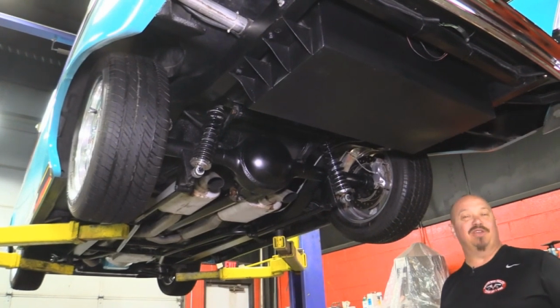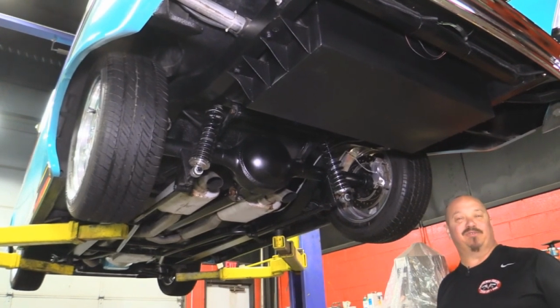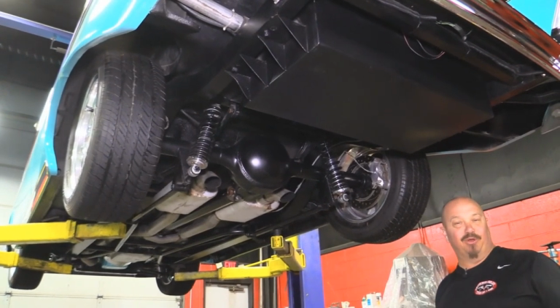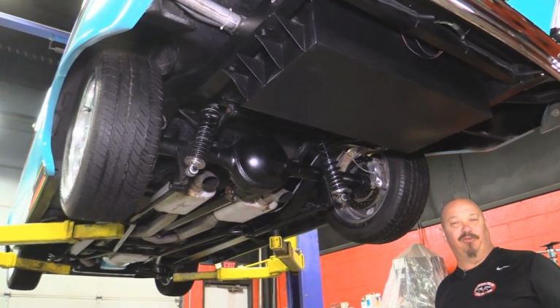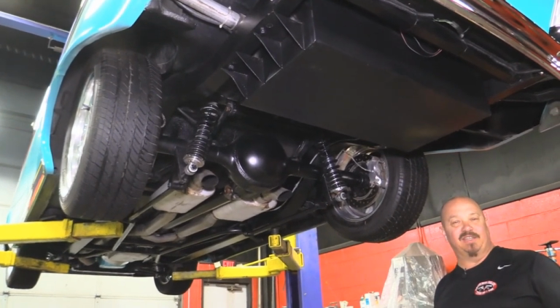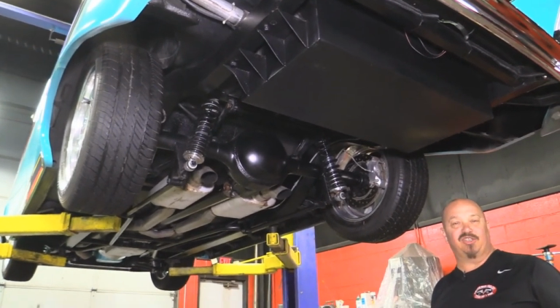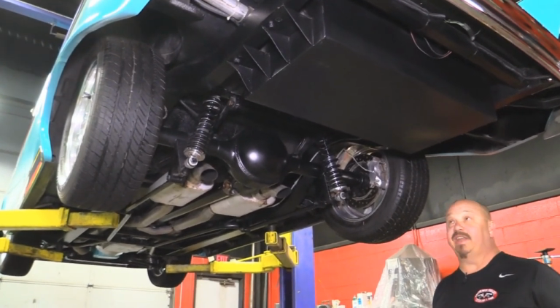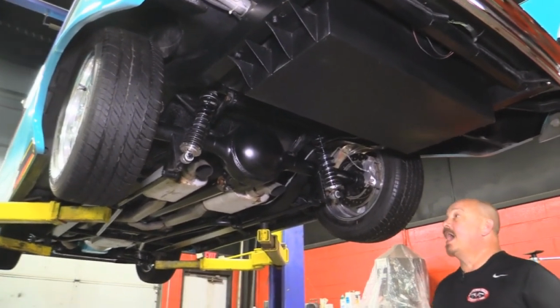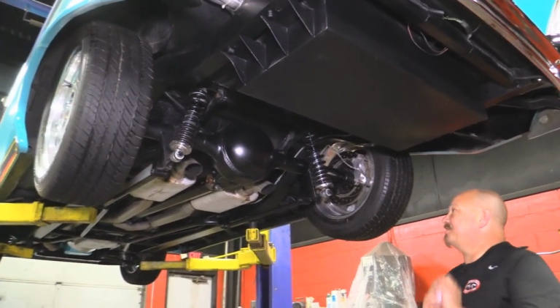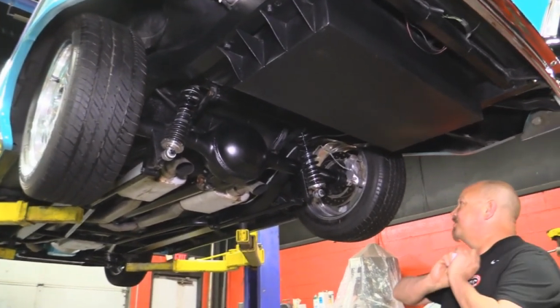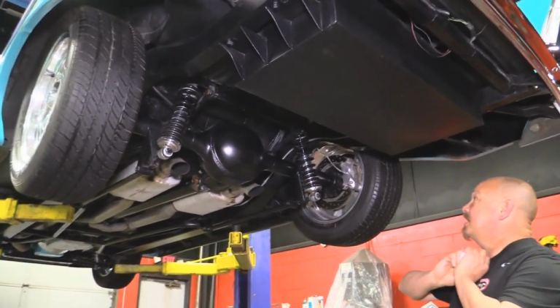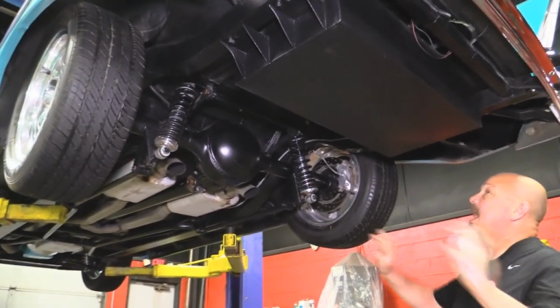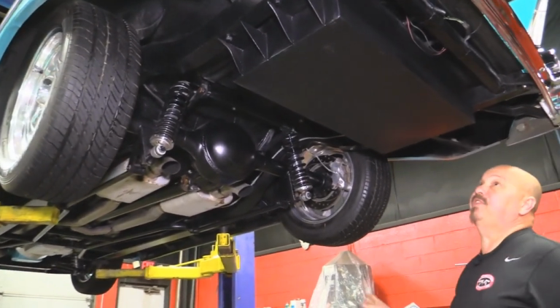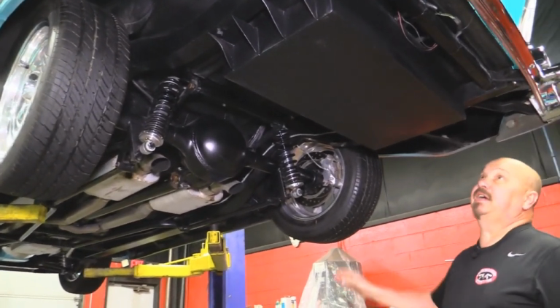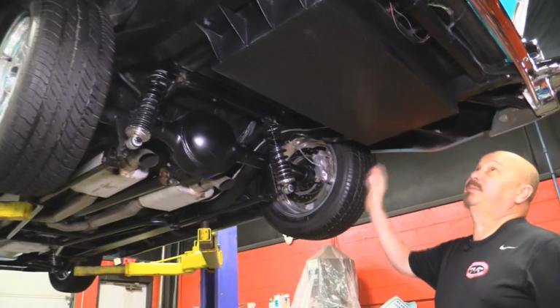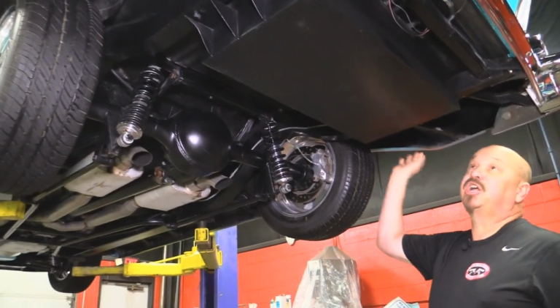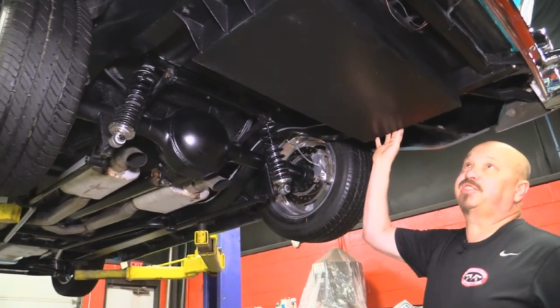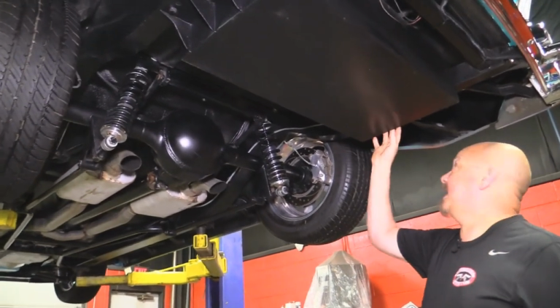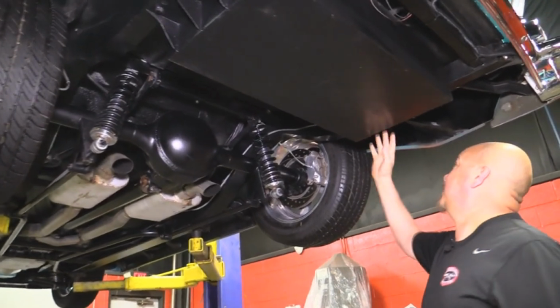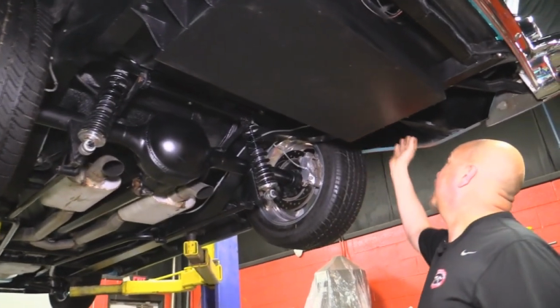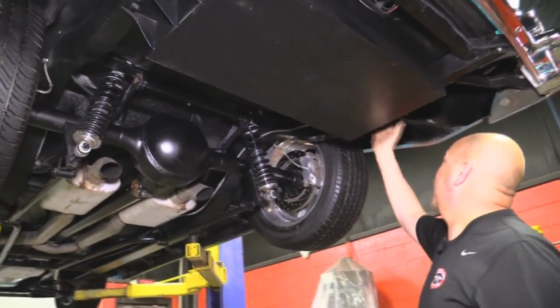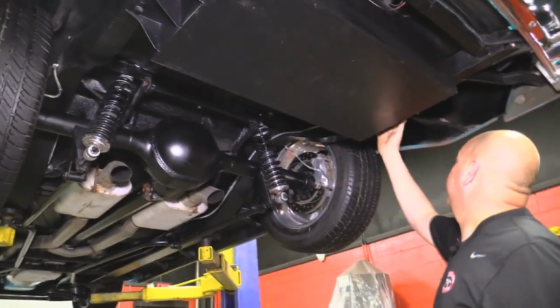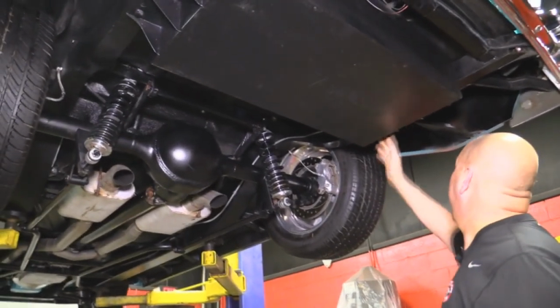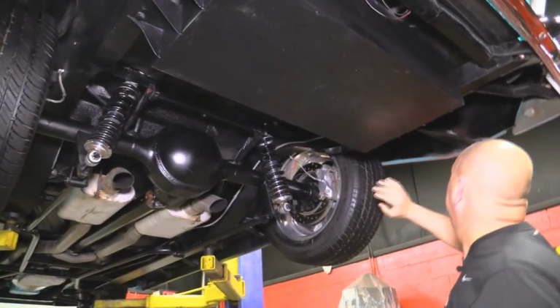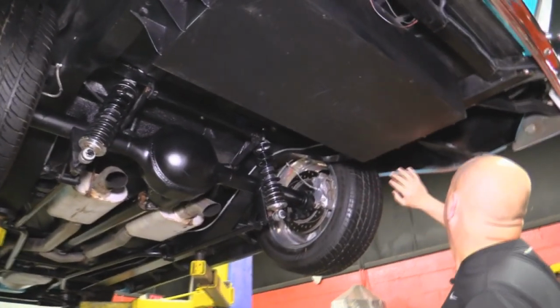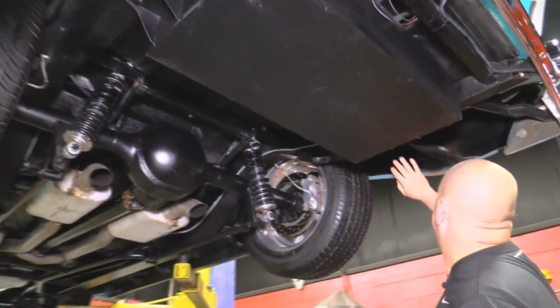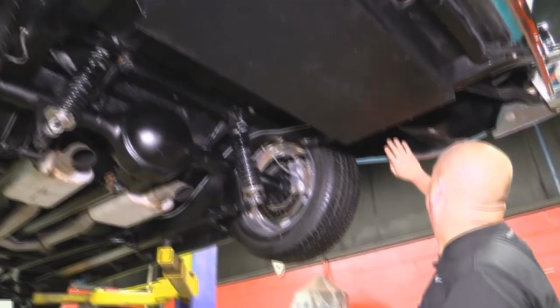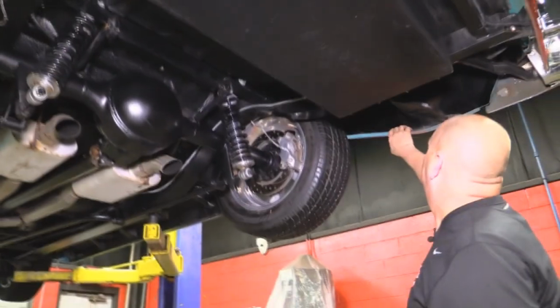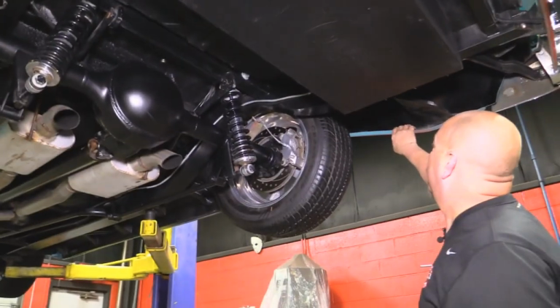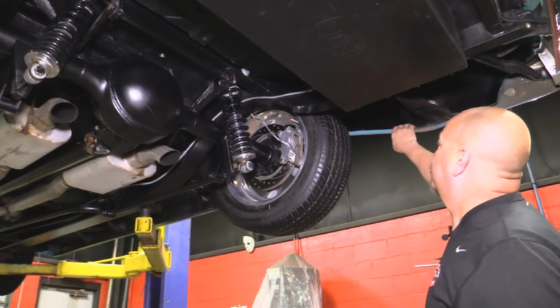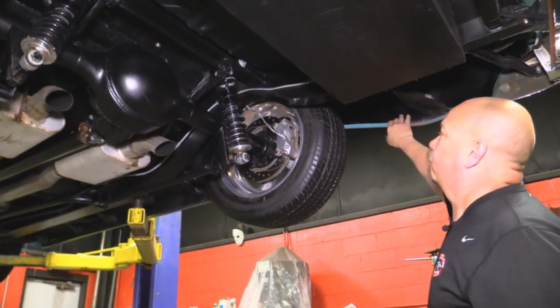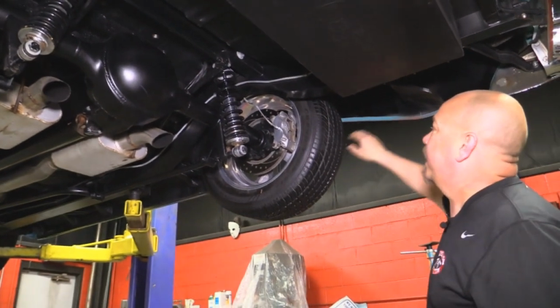We're underneath this beautiful 57 Chevy now. As you can see, everything is custom — custom gas tank, custom frame. The backsides of the quarters look great.